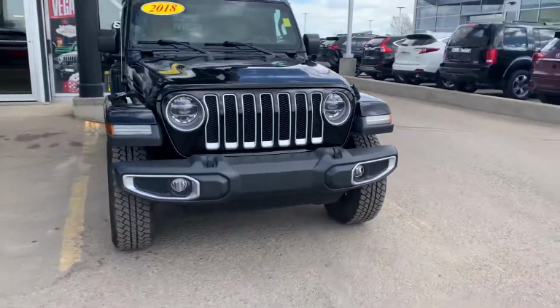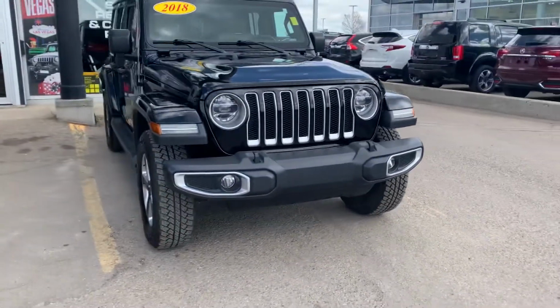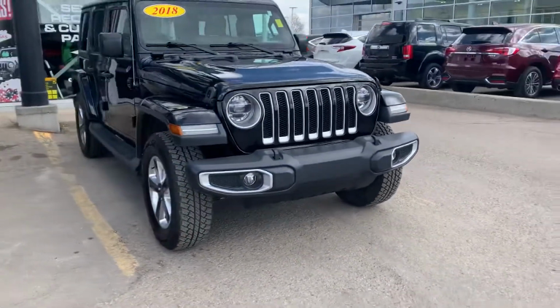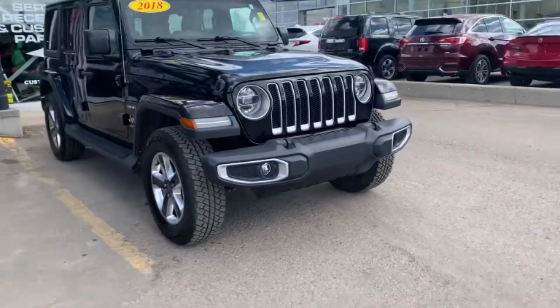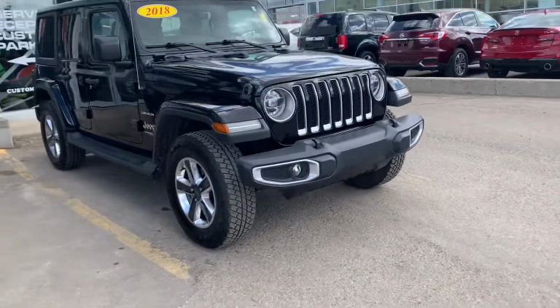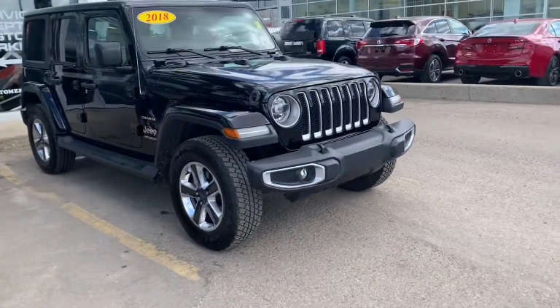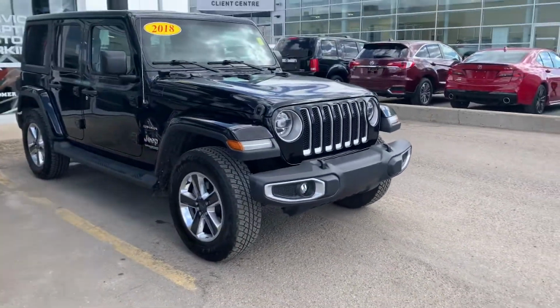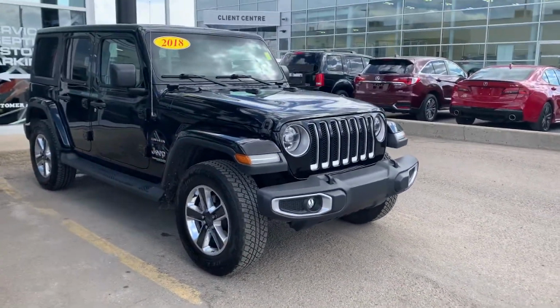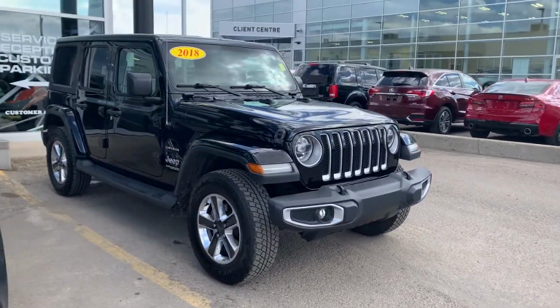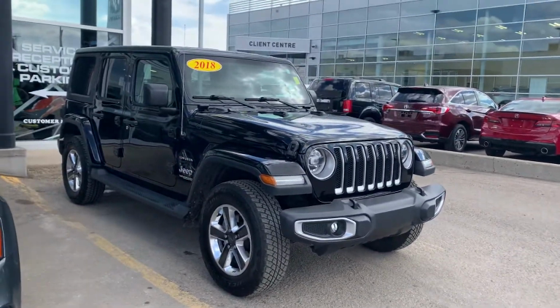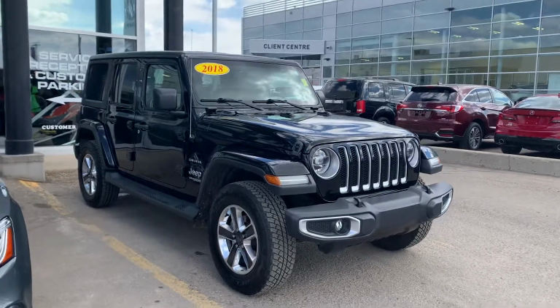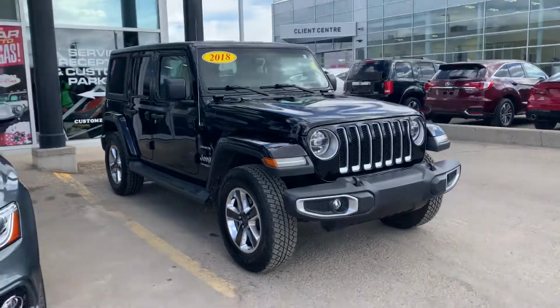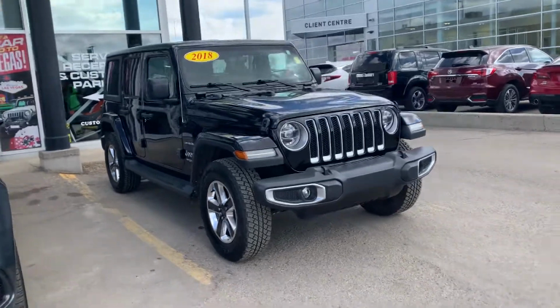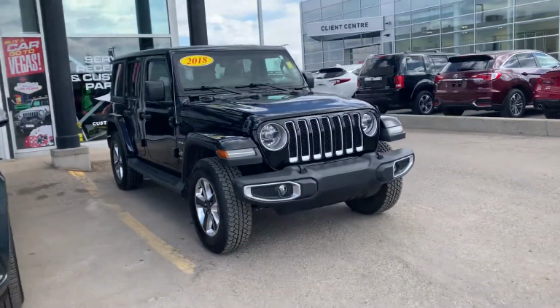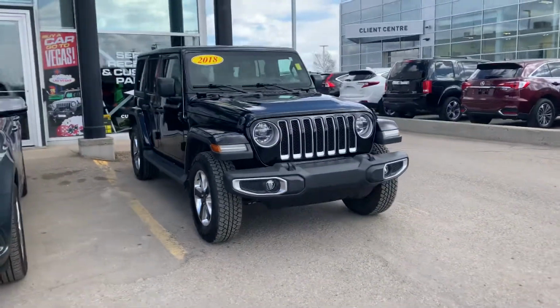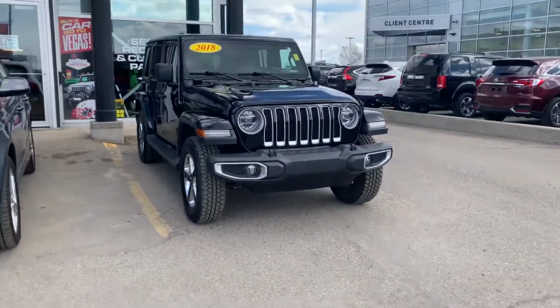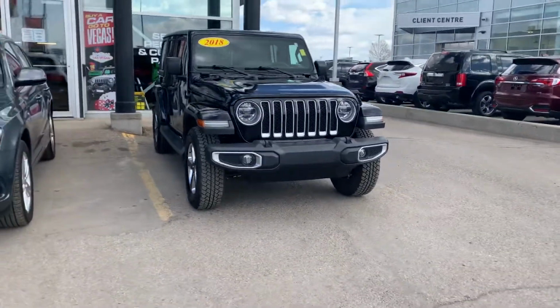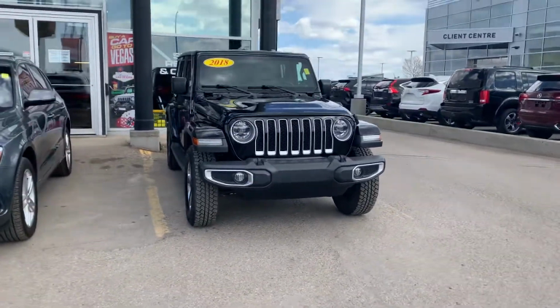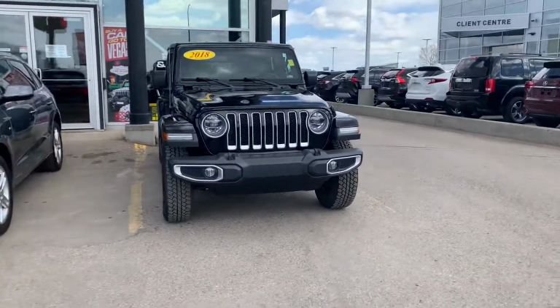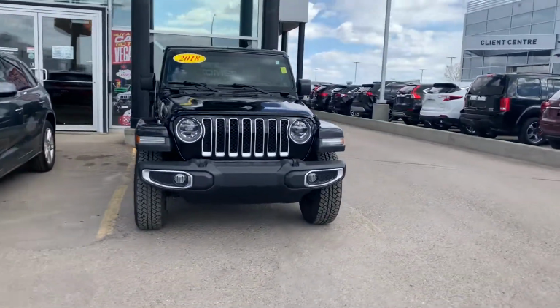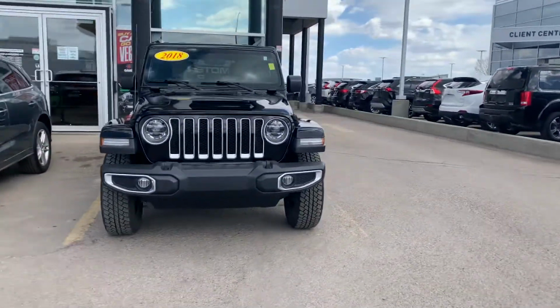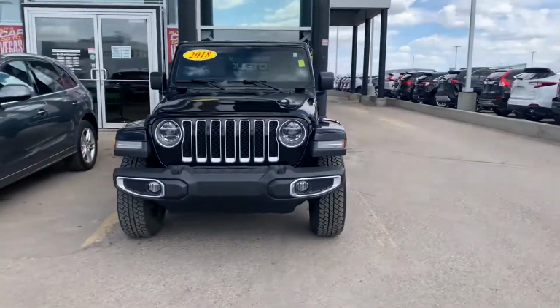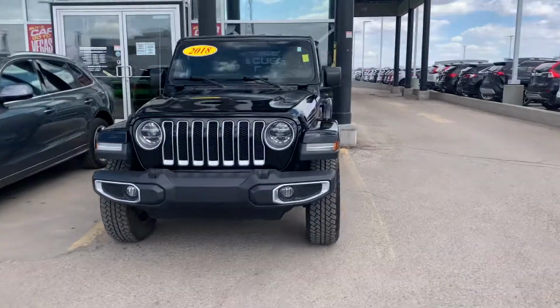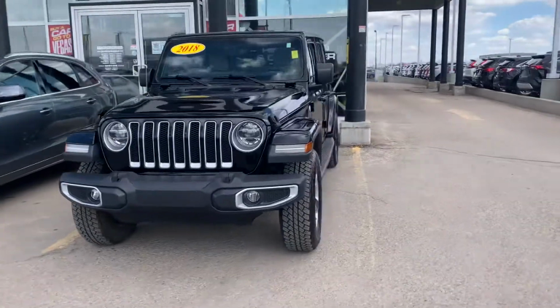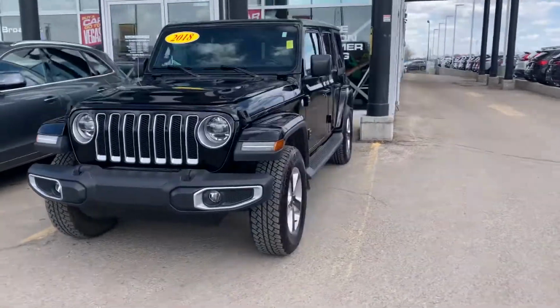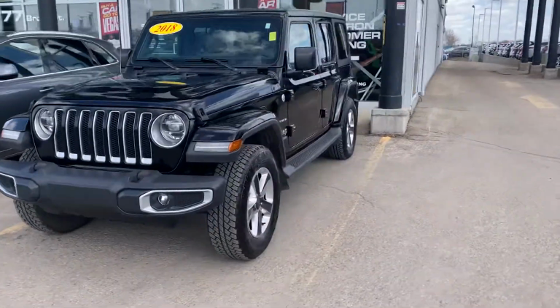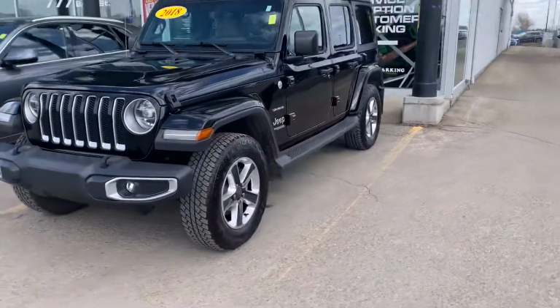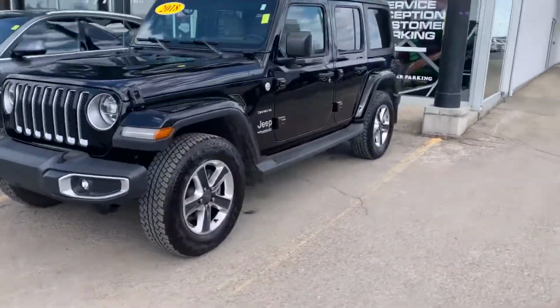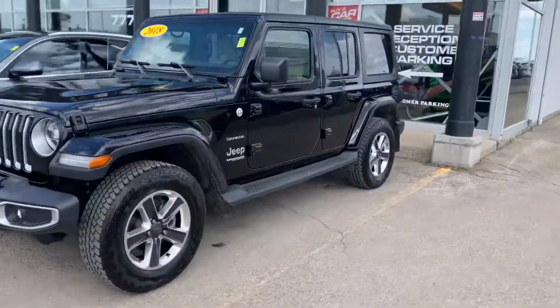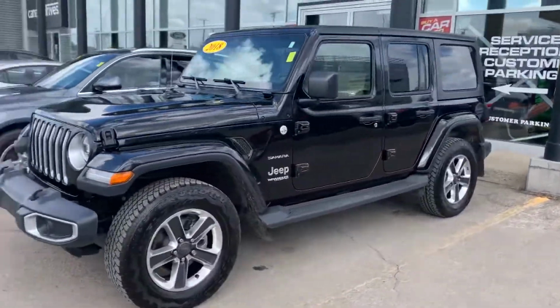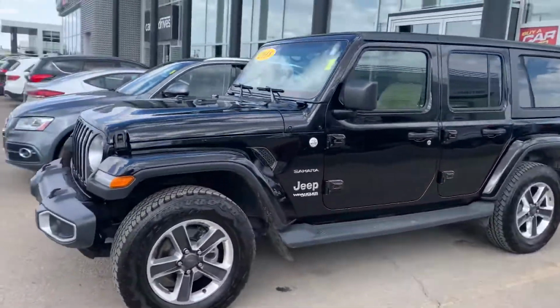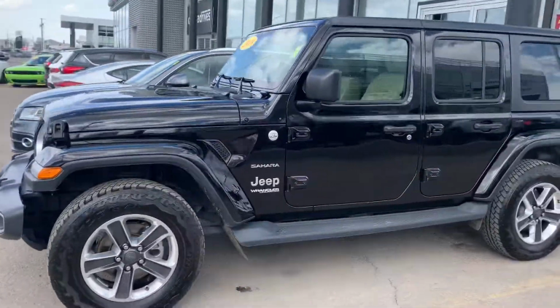This one is a 2018 — one of the first with the new body style, which was a big-time game changer for Jeeps. It looks great and the technology inside is tenfold better than what they used to be.